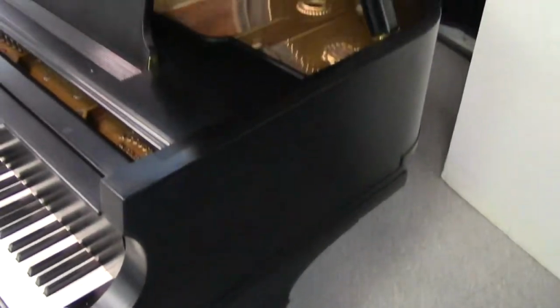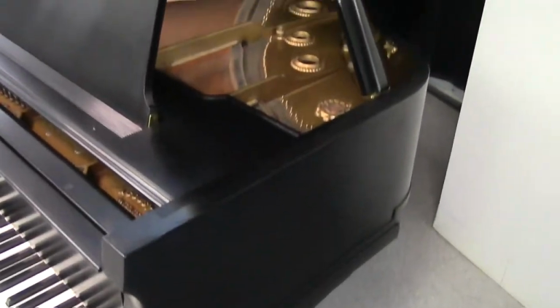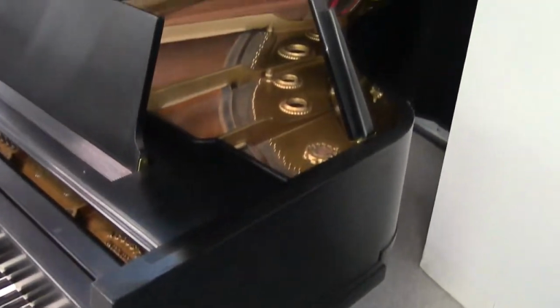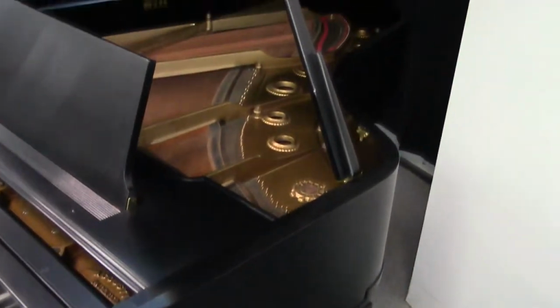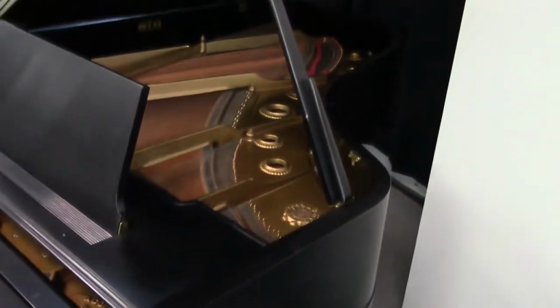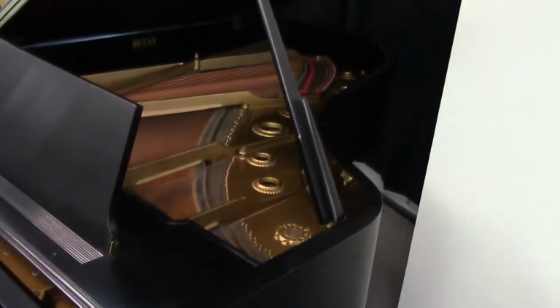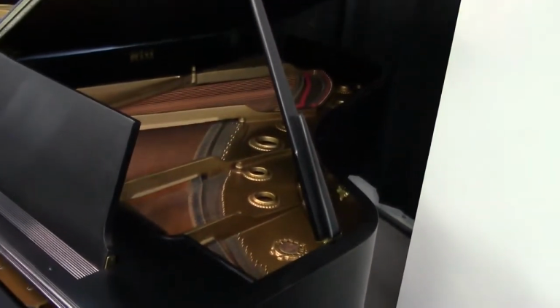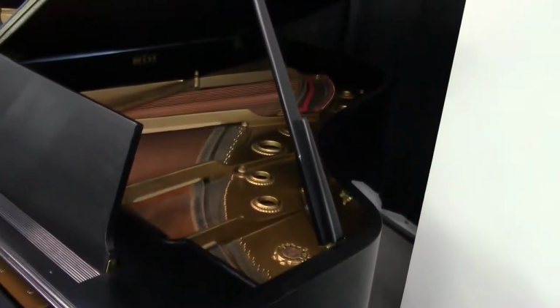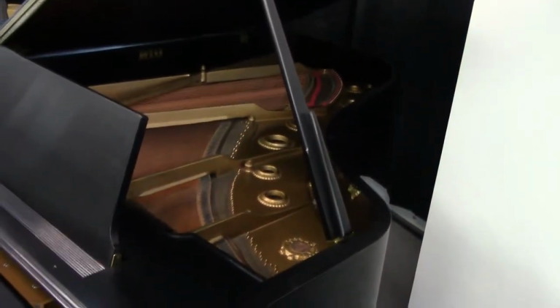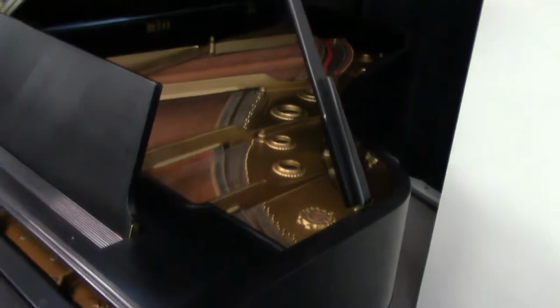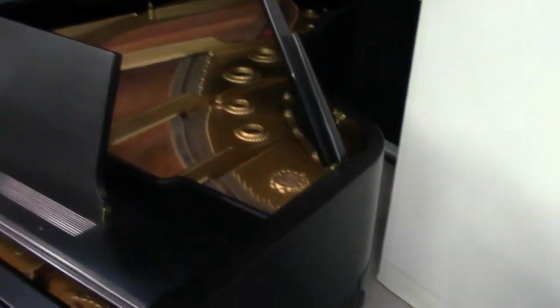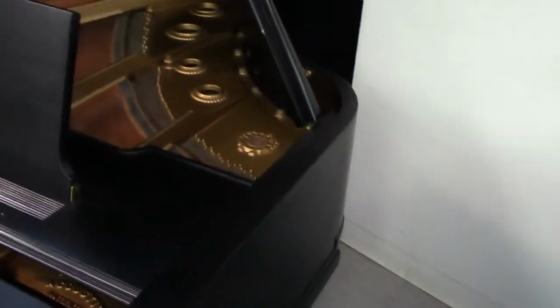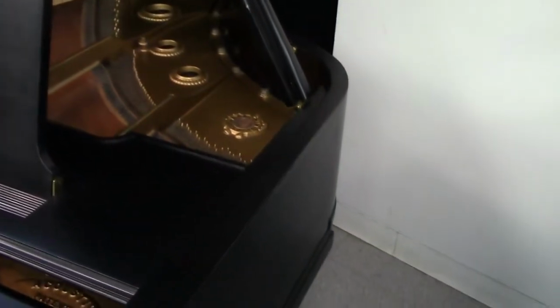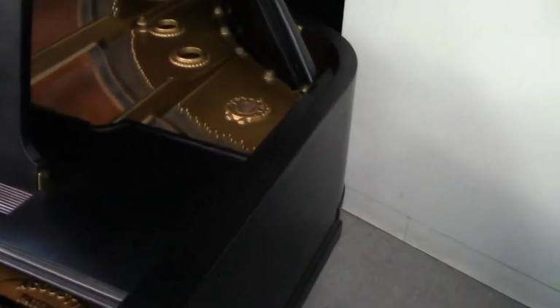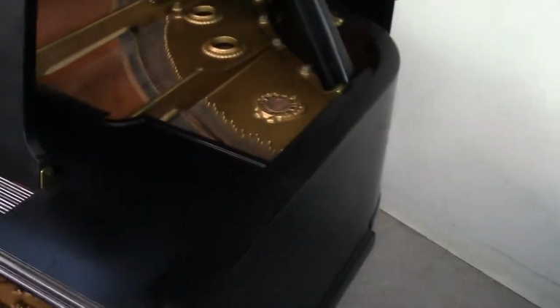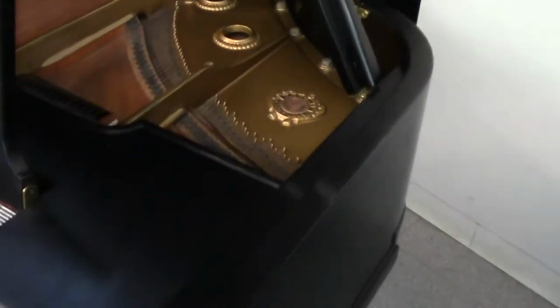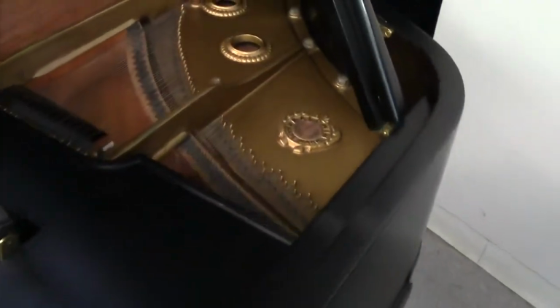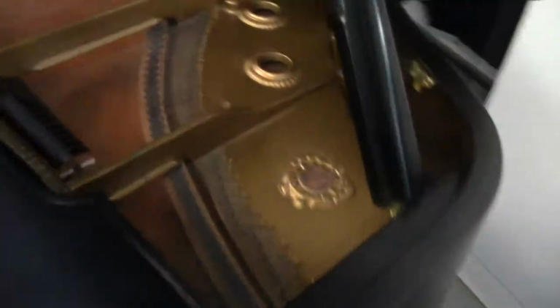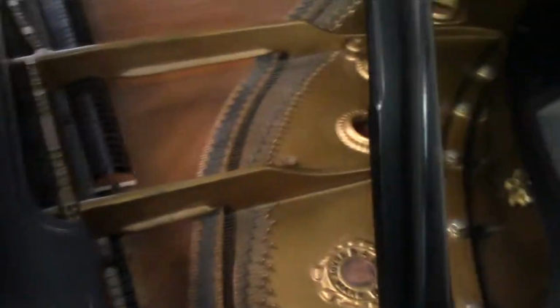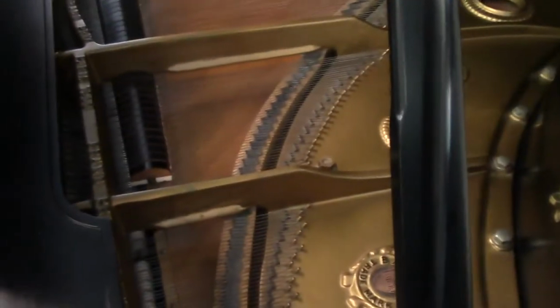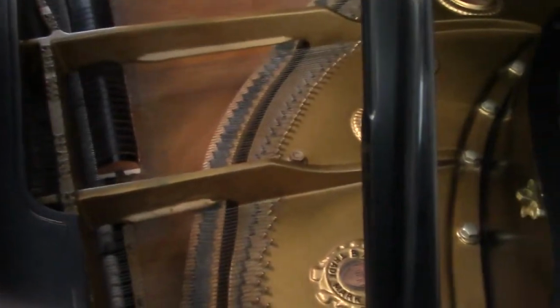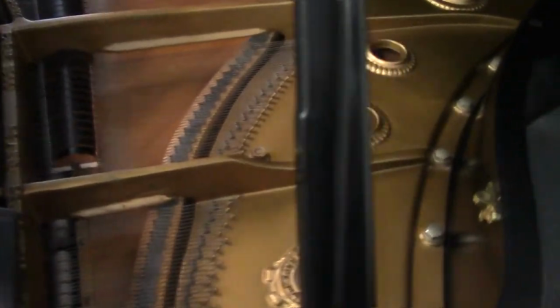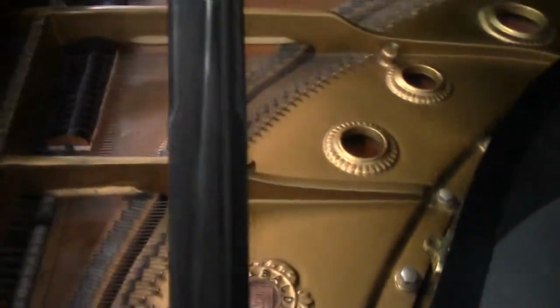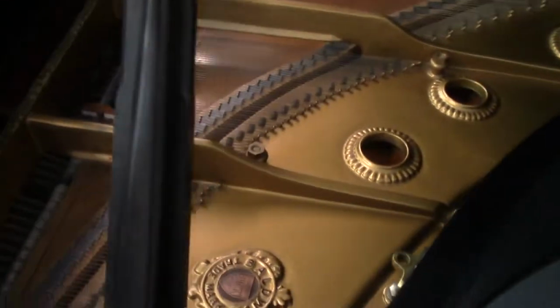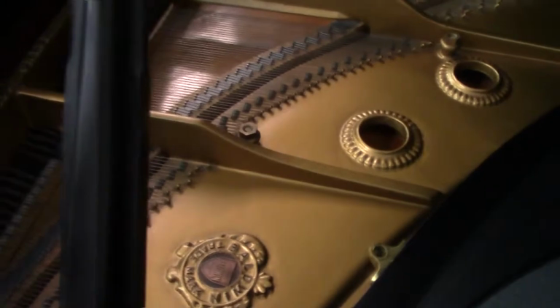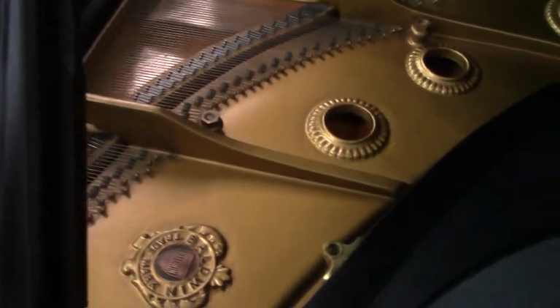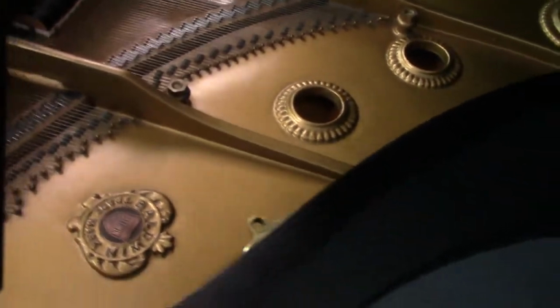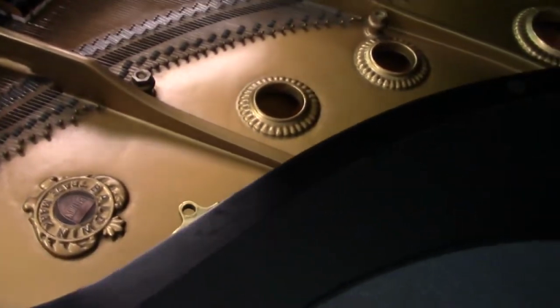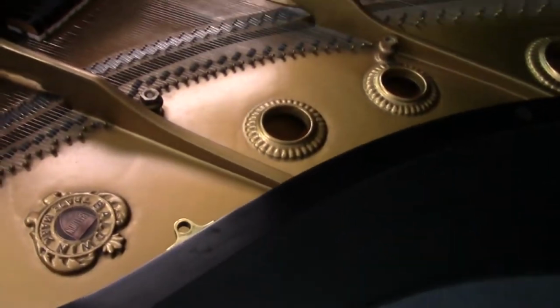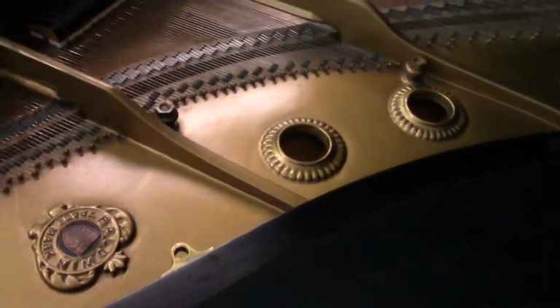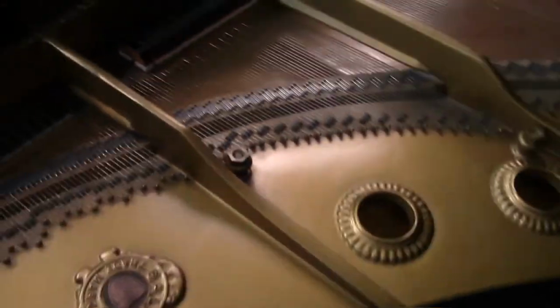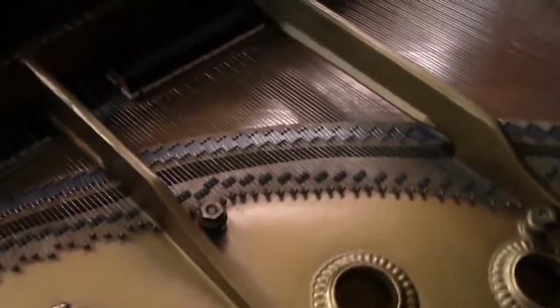The gentleman we delivered this piano to is a very affluent guy with a very expensive home. Everything in this home is in pristine condition, maintained that way. We haven't even detailed this piano yet.